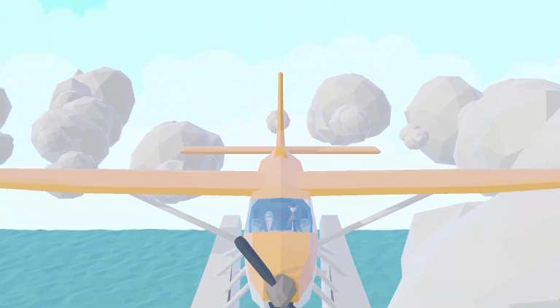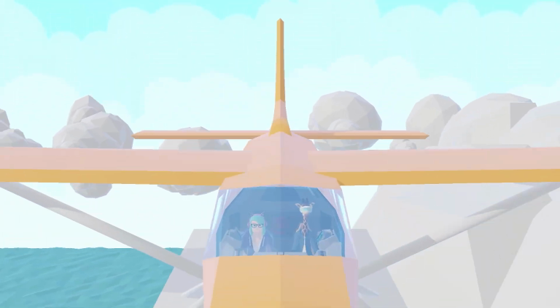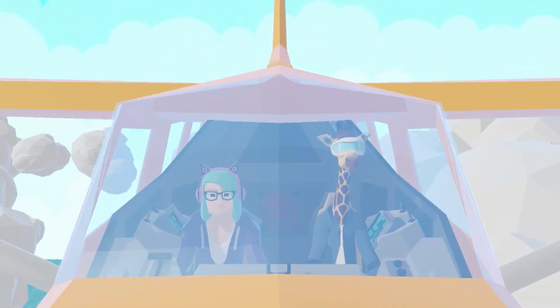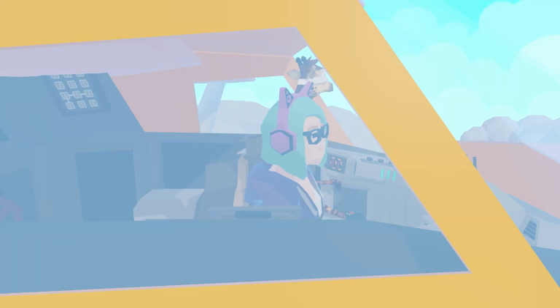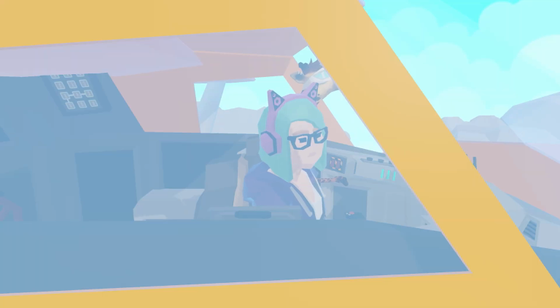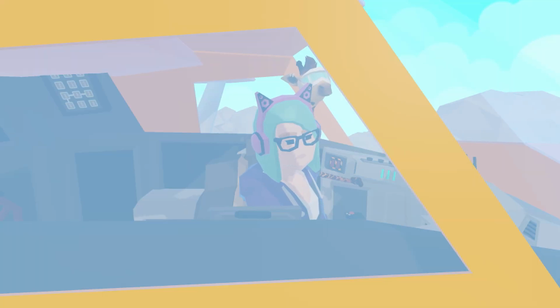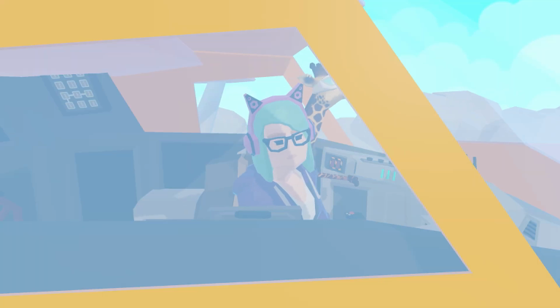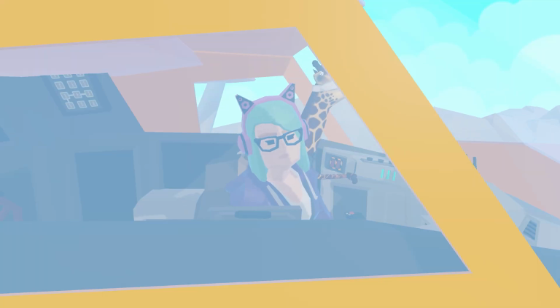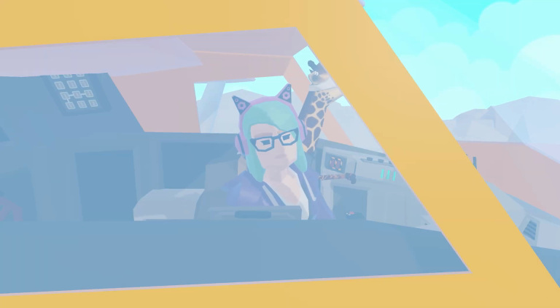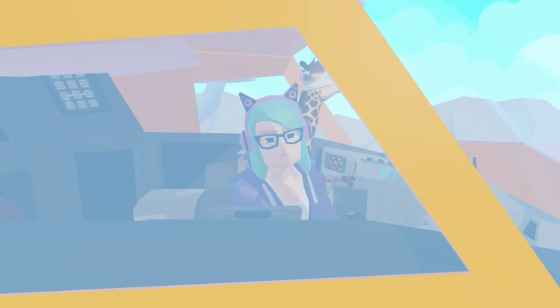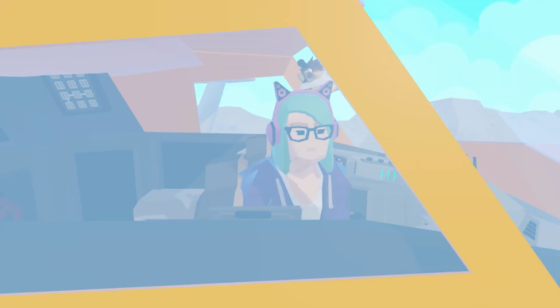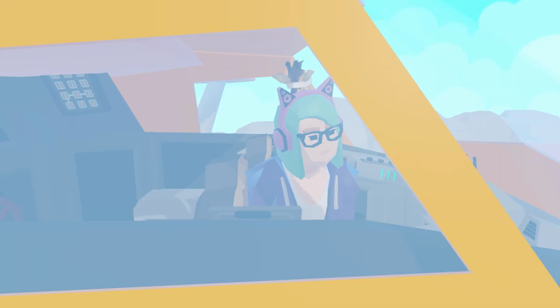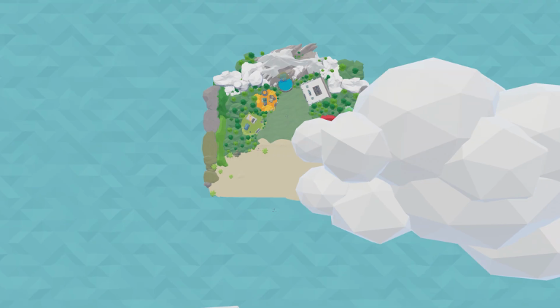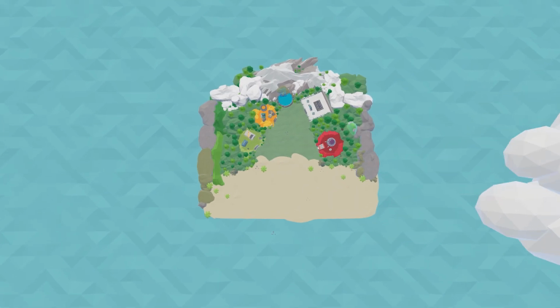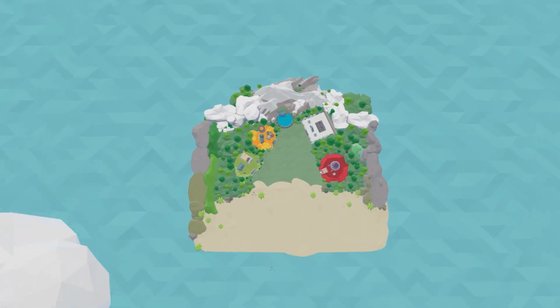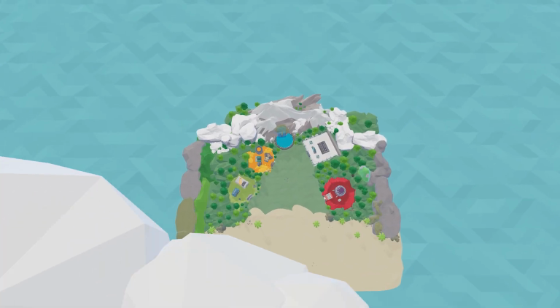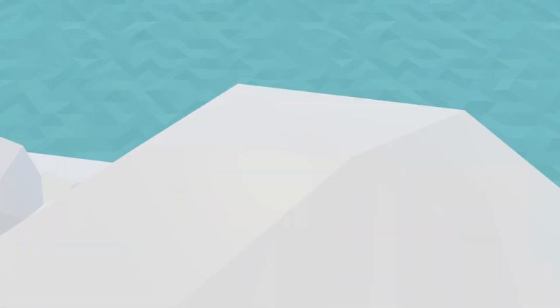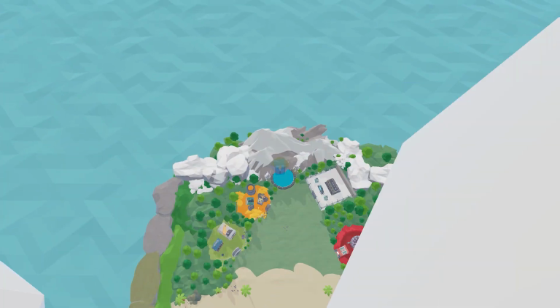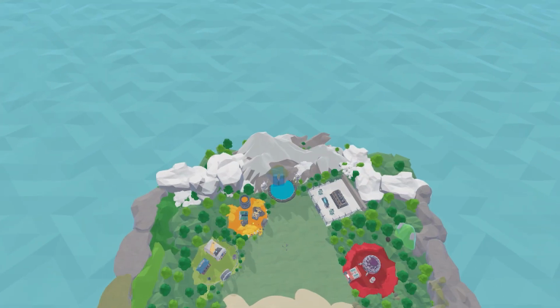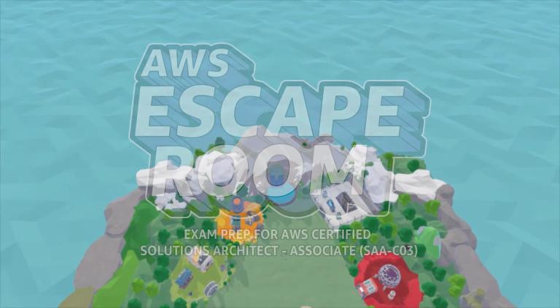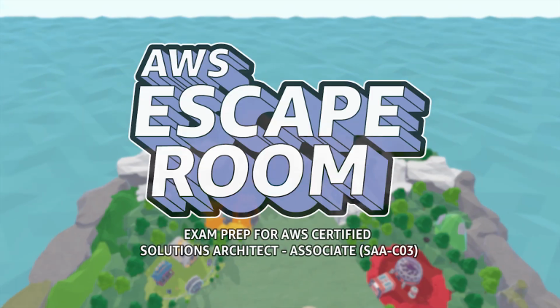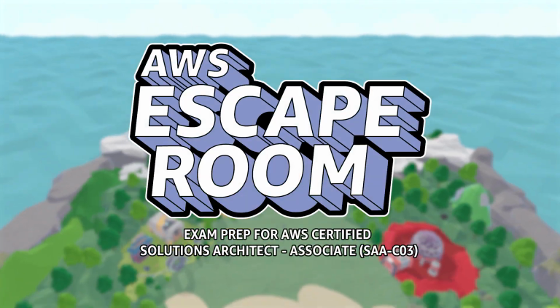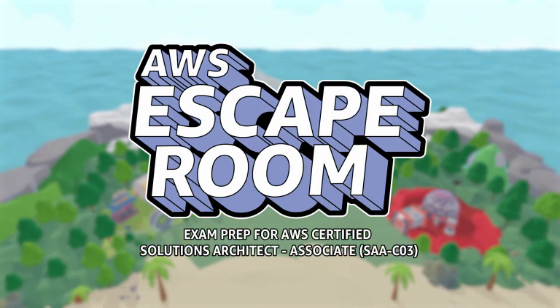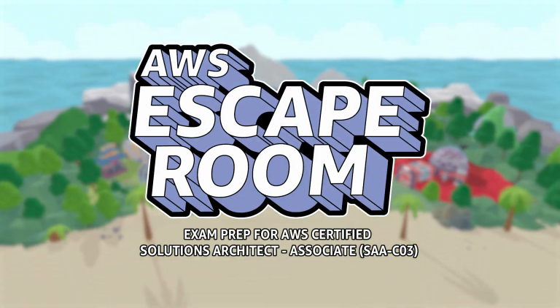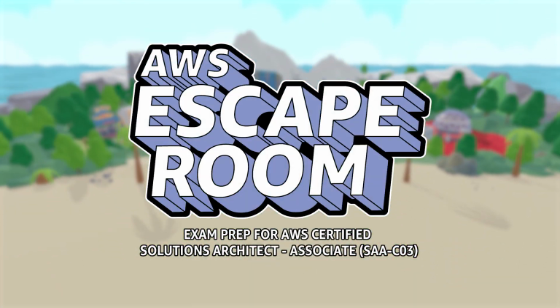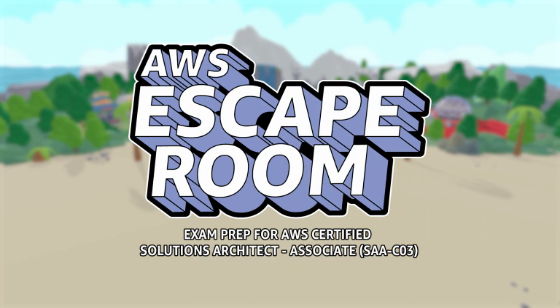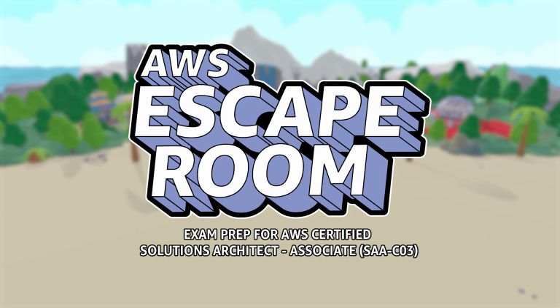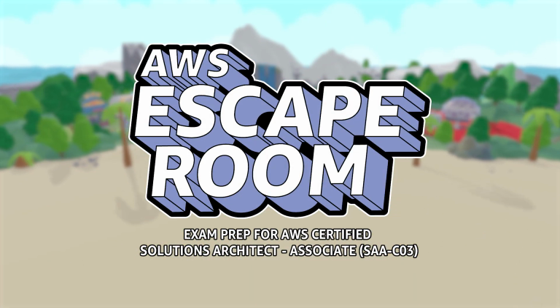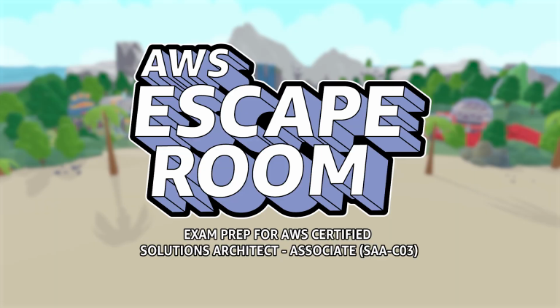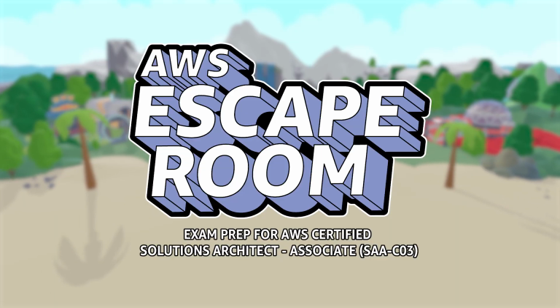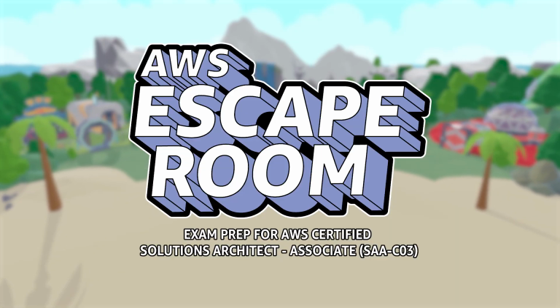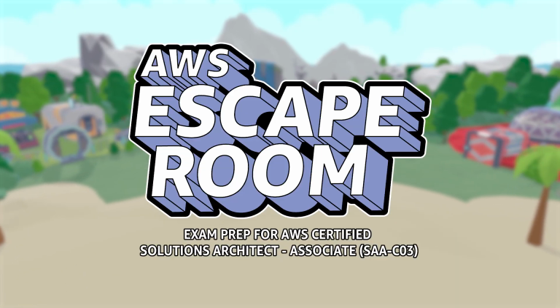AWS Skill Builder brings you the next adventure in exam preparation with AWS Escape Room, exam prep for AWS Certified Solutions Architect Associate.